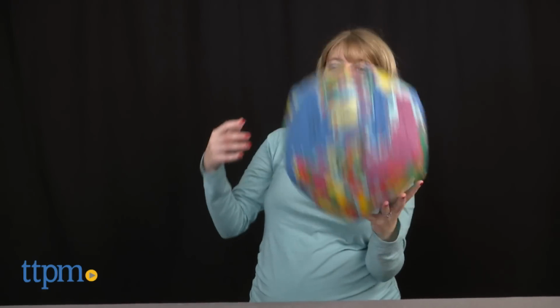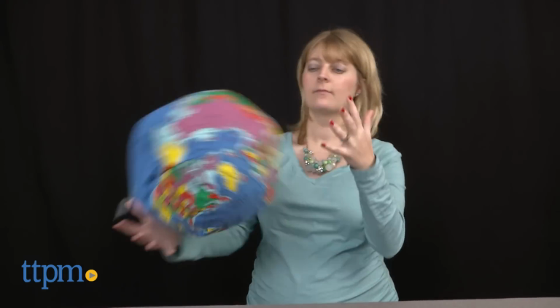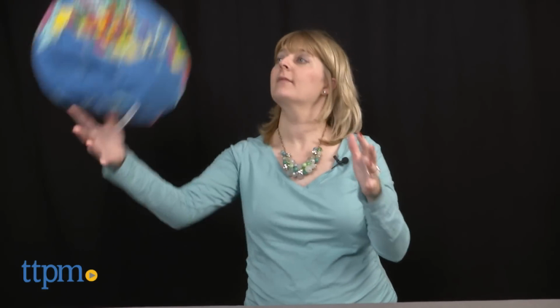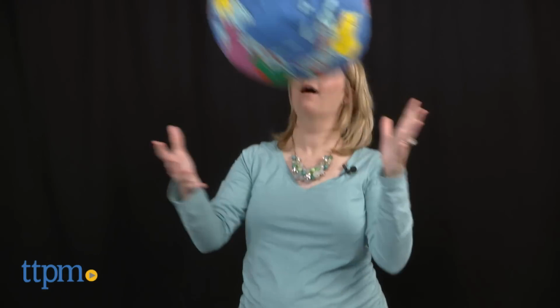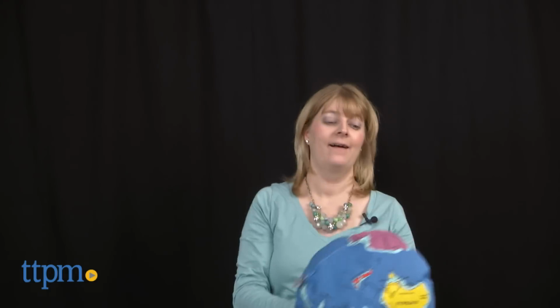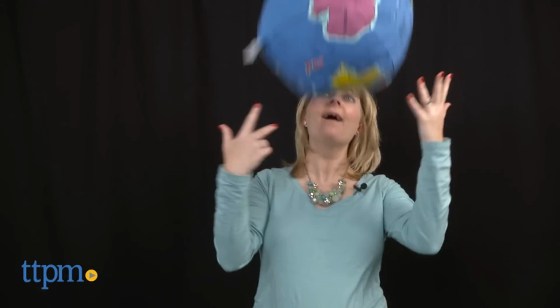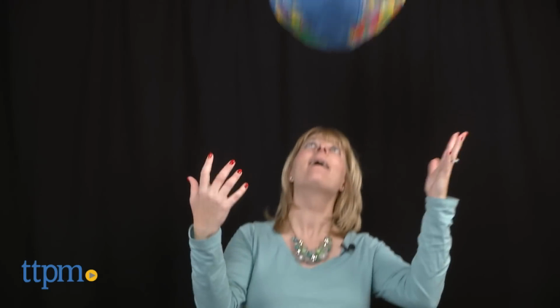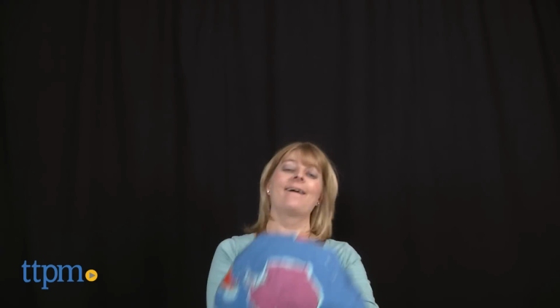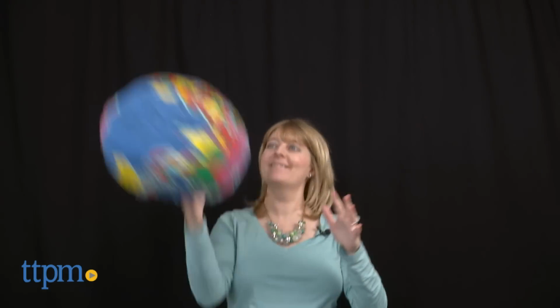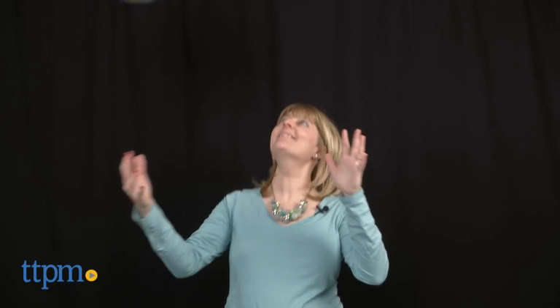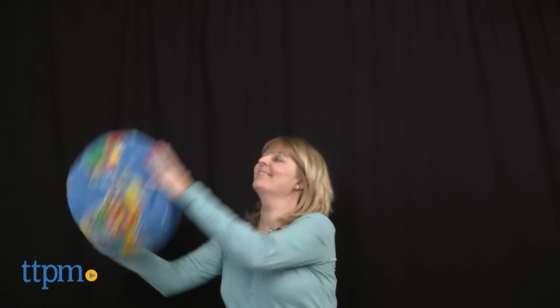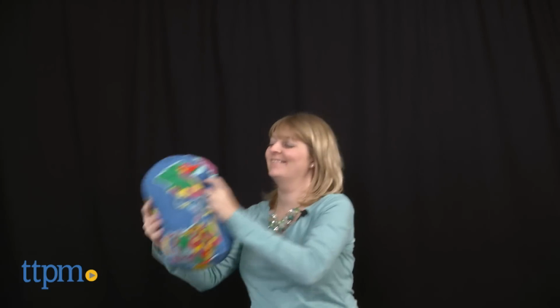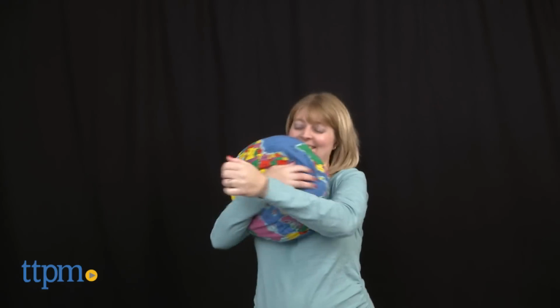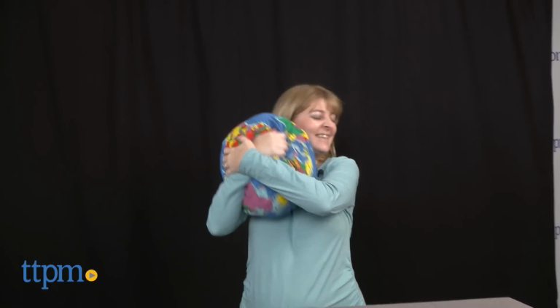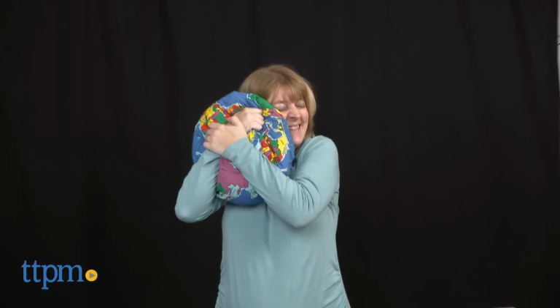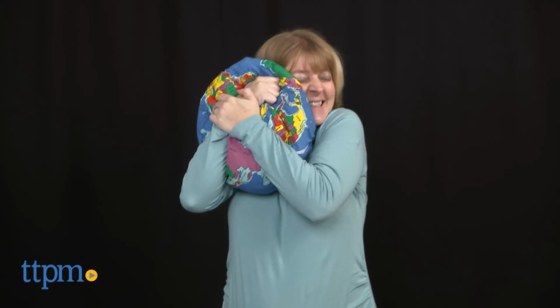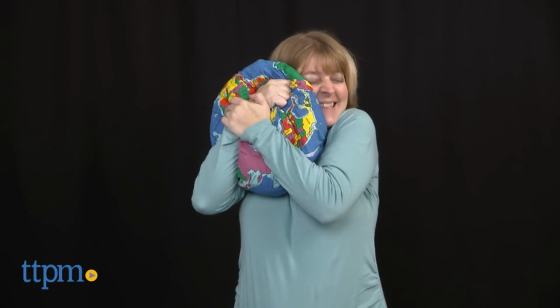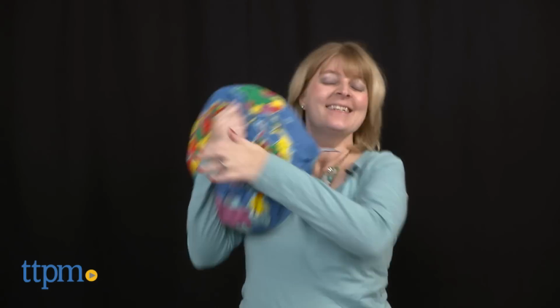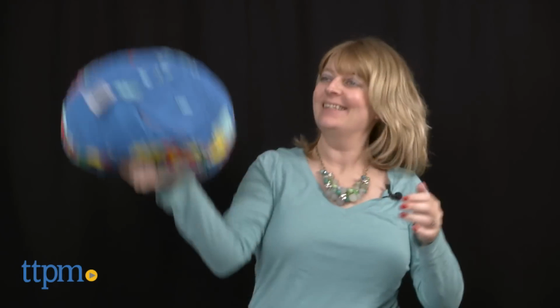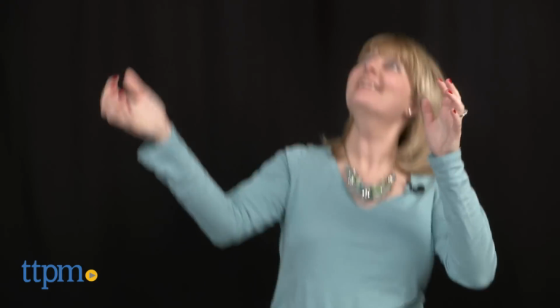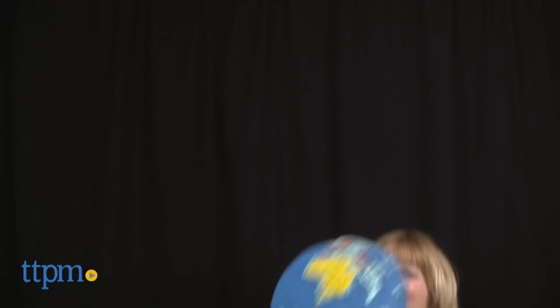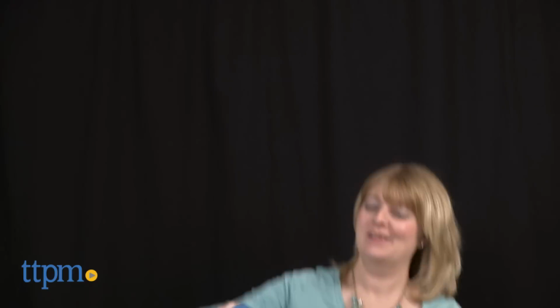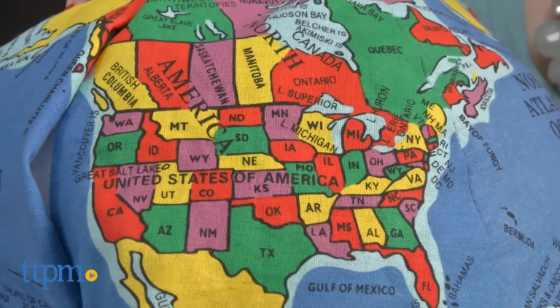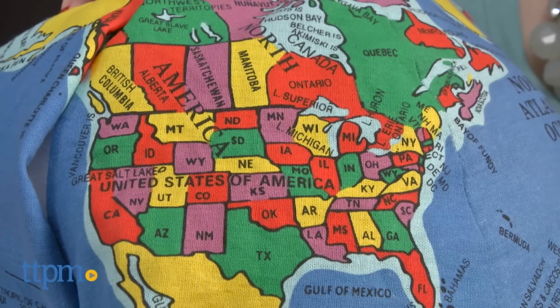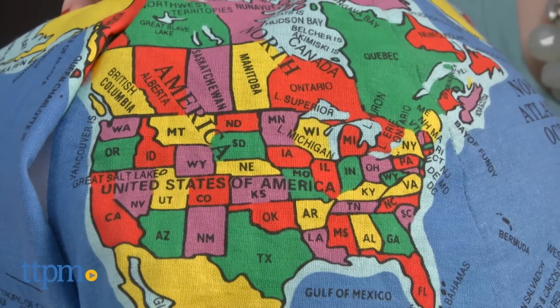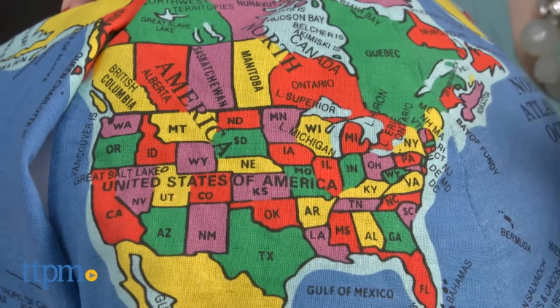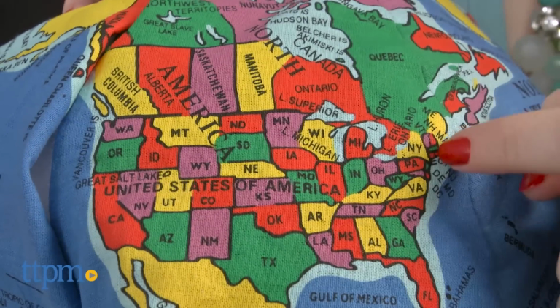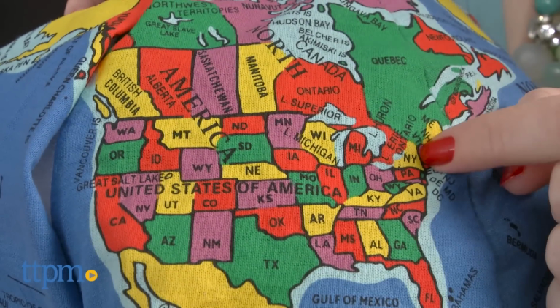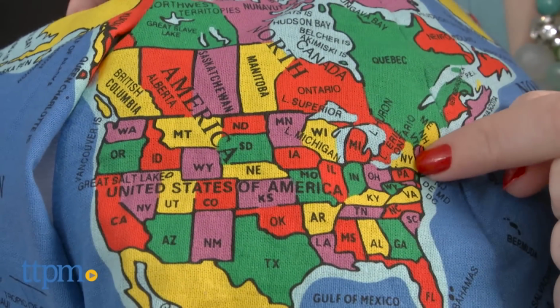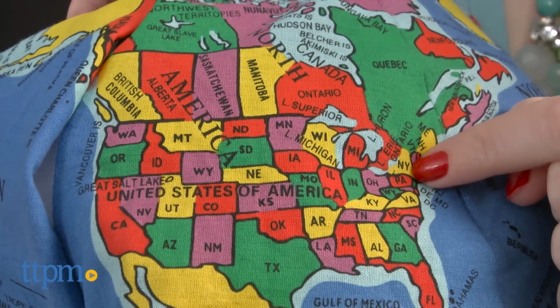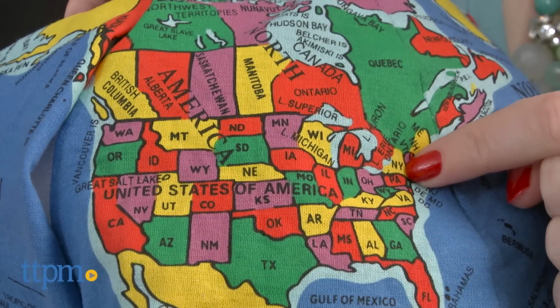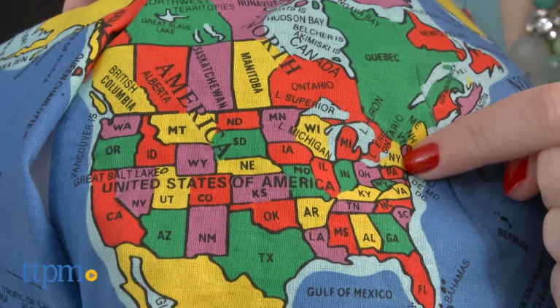Kids will have fun hugging, tossing, and playing with these soft globes, but it will also be fun for parents to play with their kids to show where their family lives on the map and impart some basic geographic knowledge.